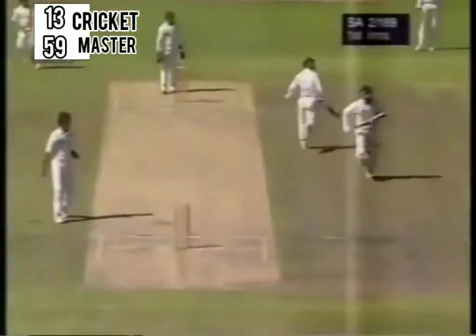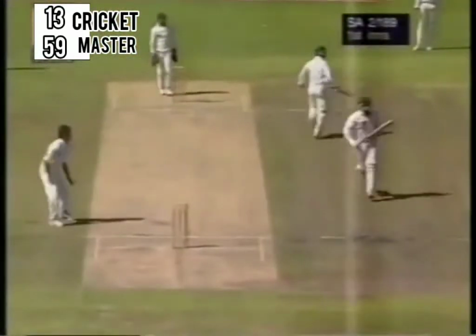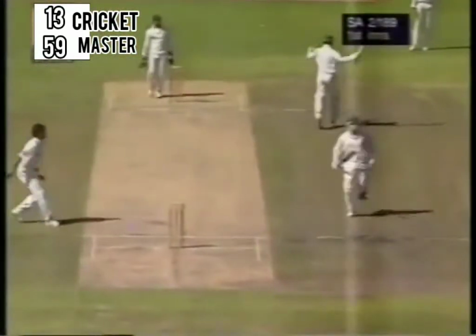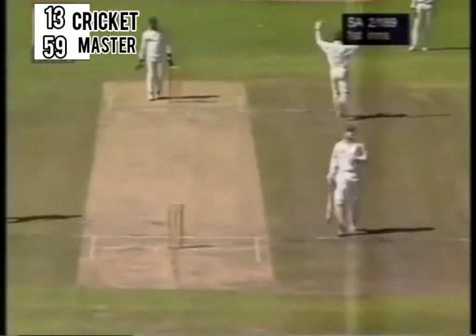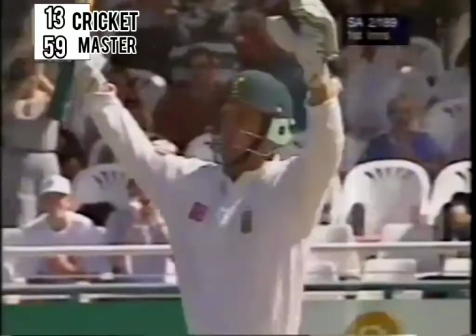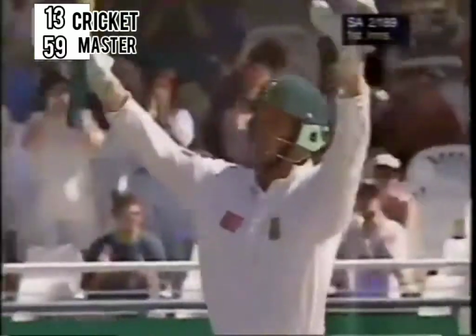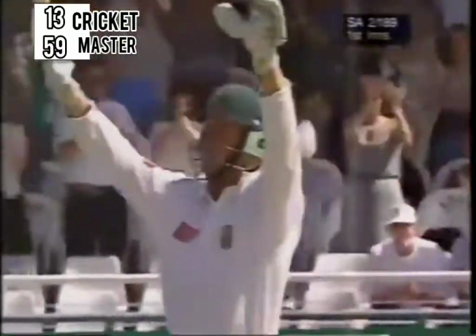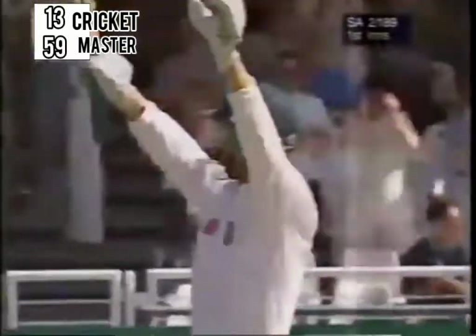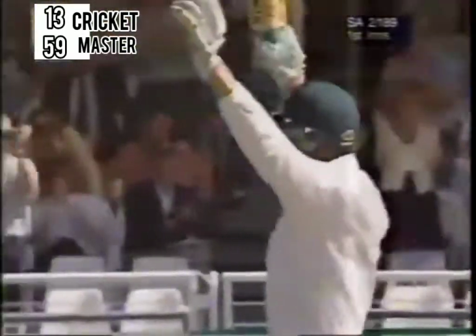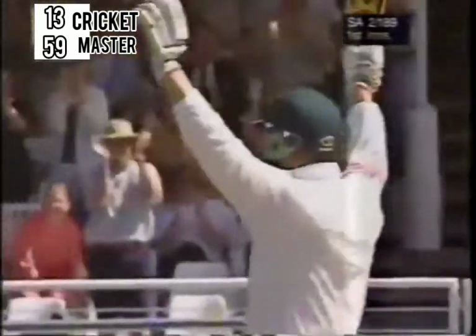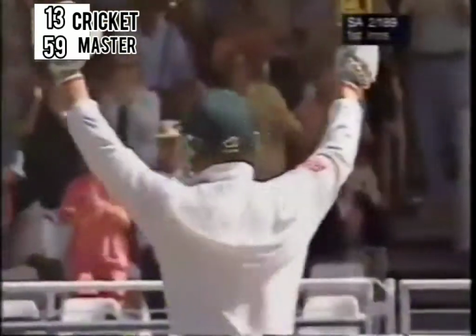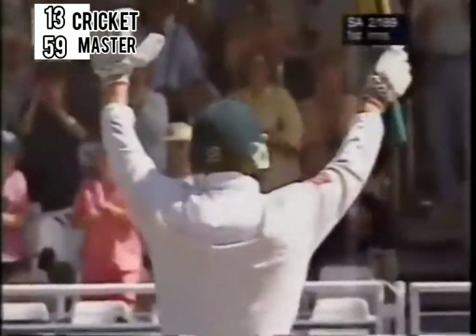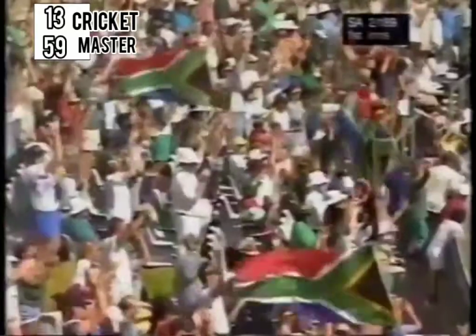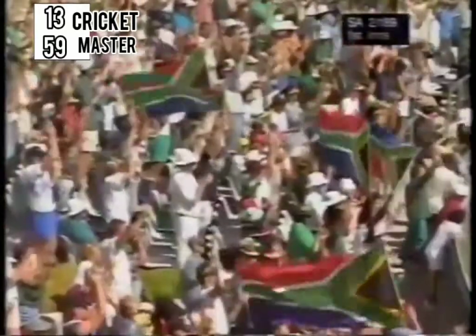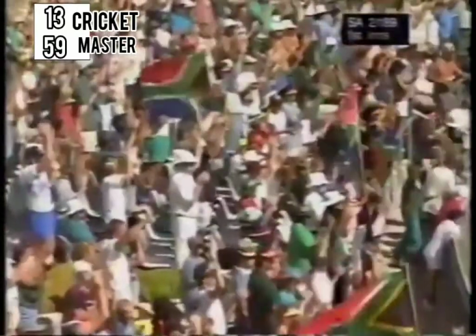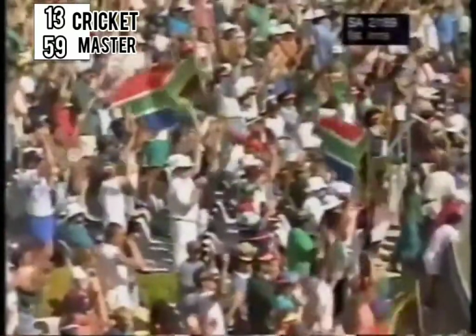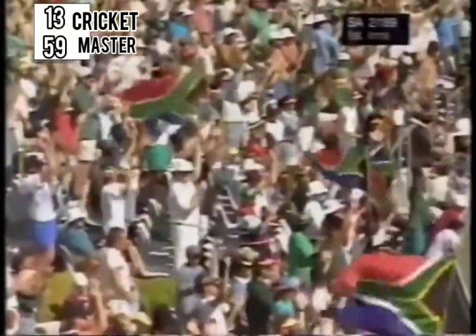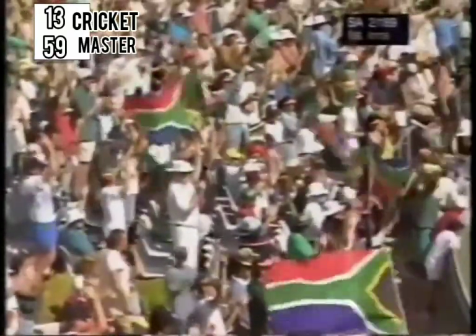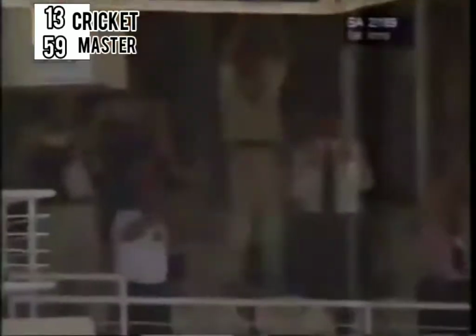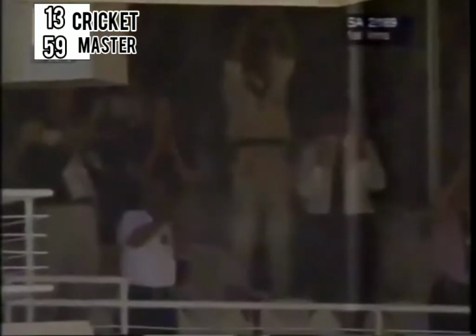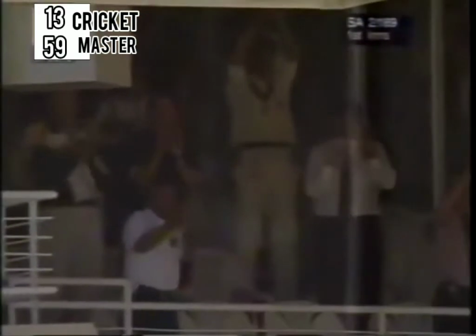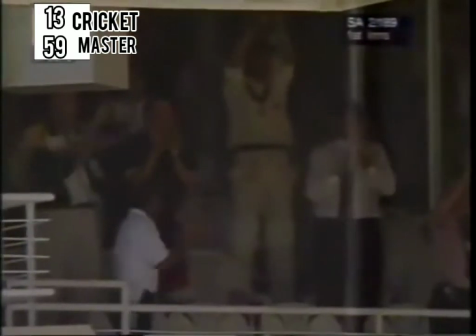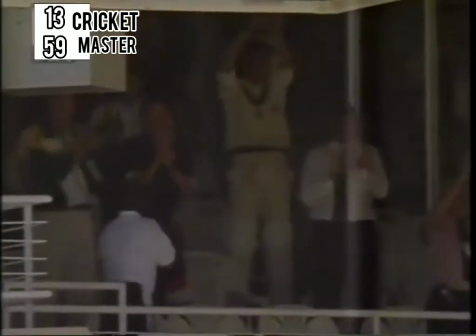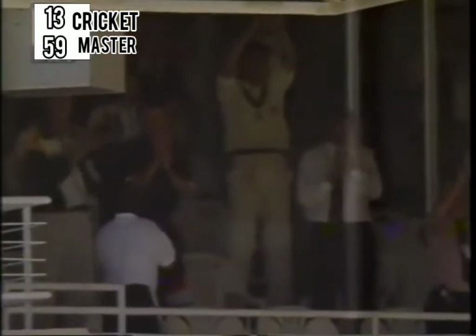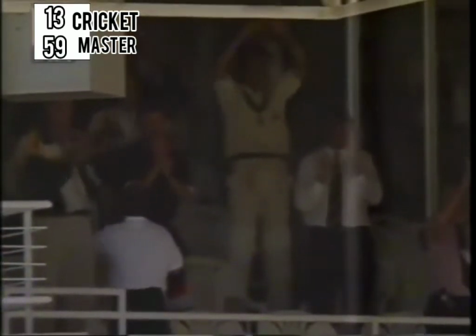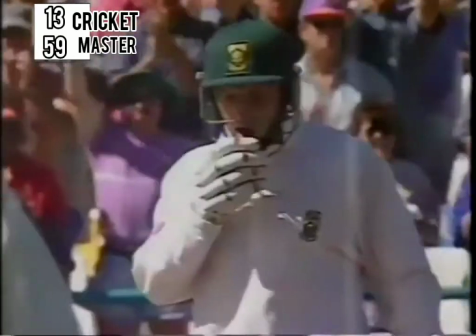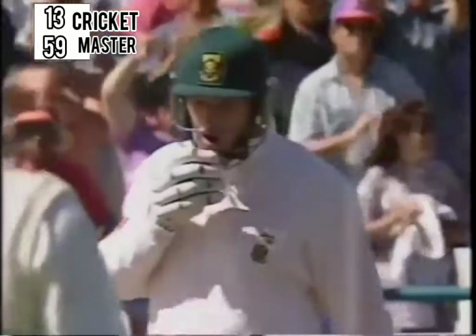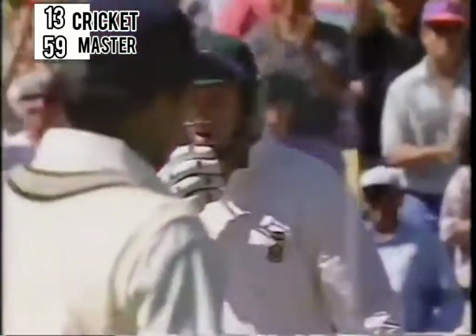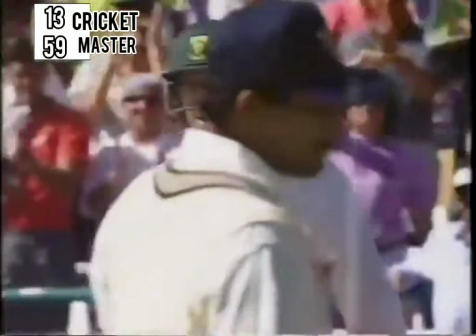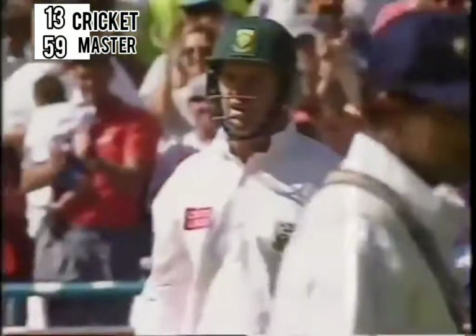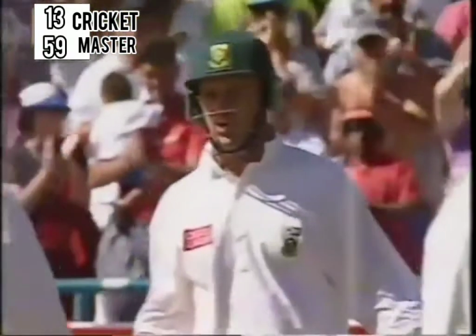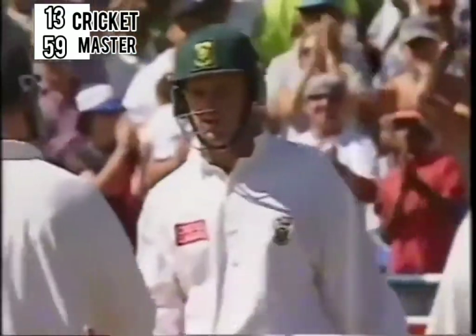And Newlands goes berserk. It's his home crowd. He's delighted, and so are they. Everyone on their feet without exception, including his captain and his manager.